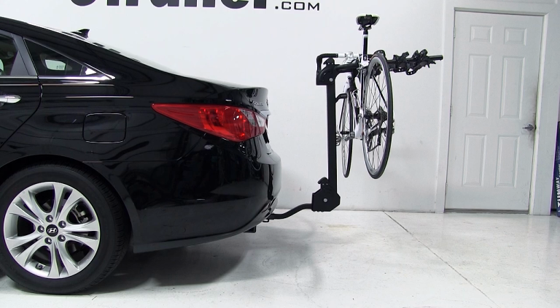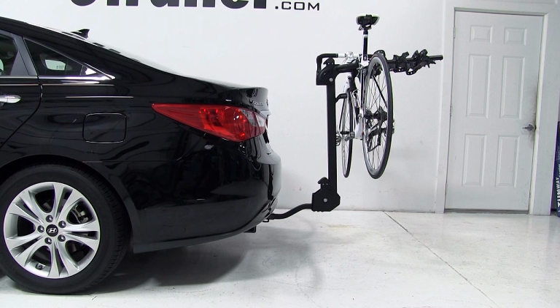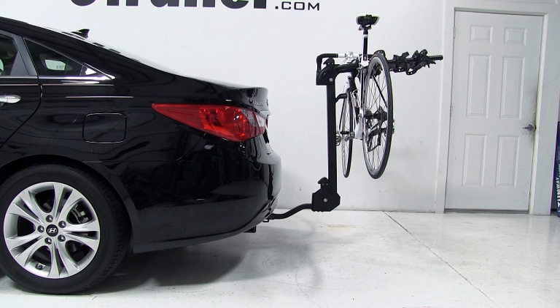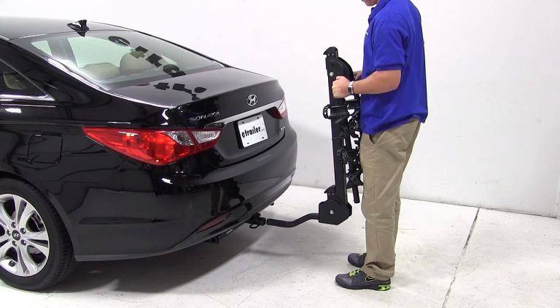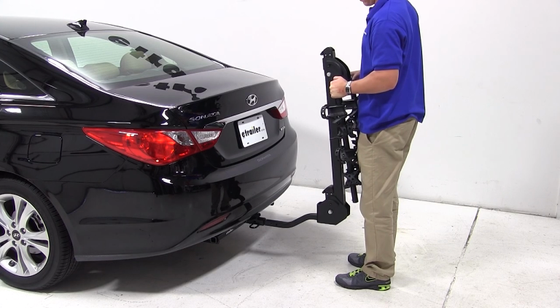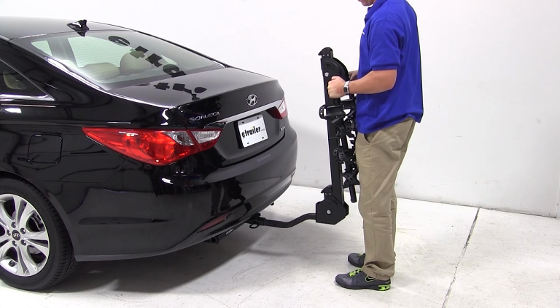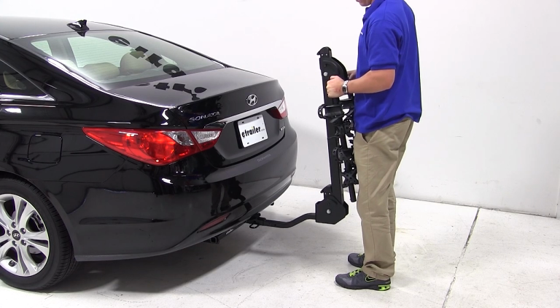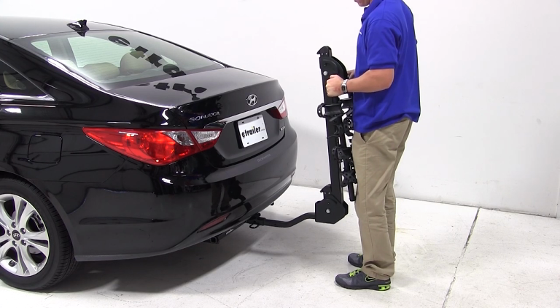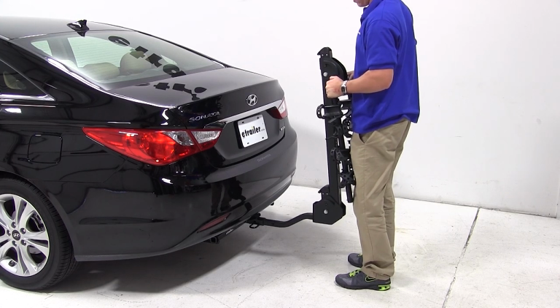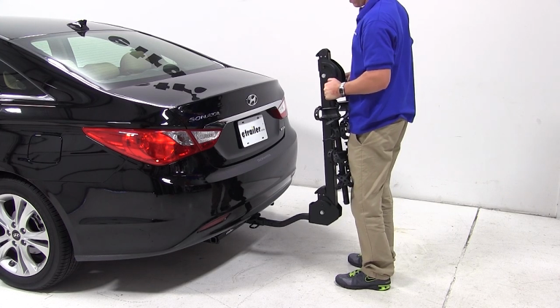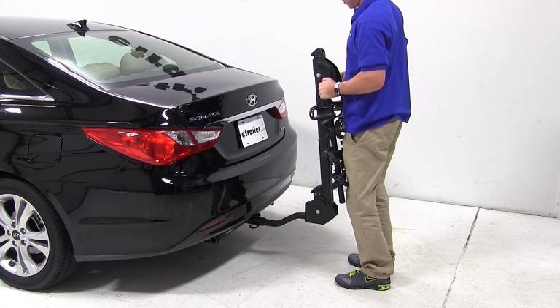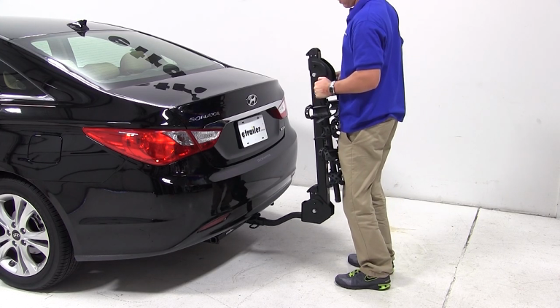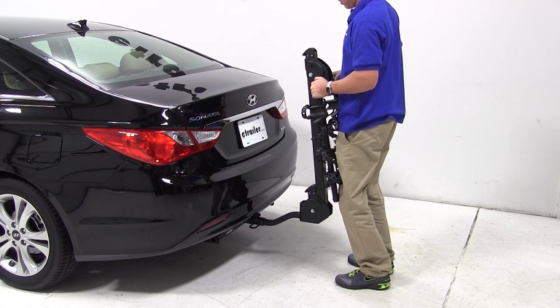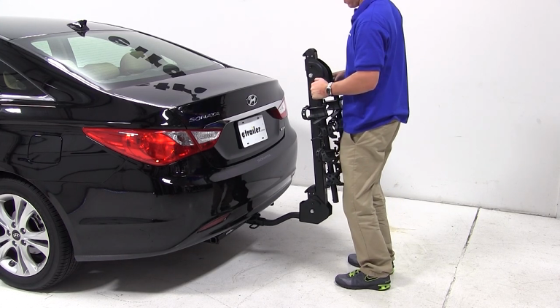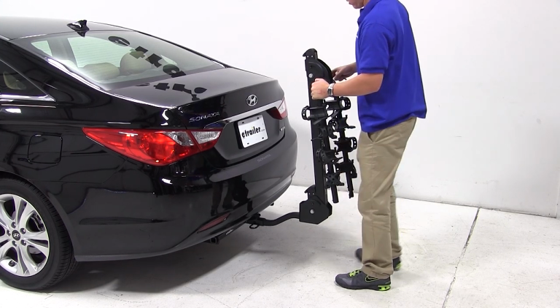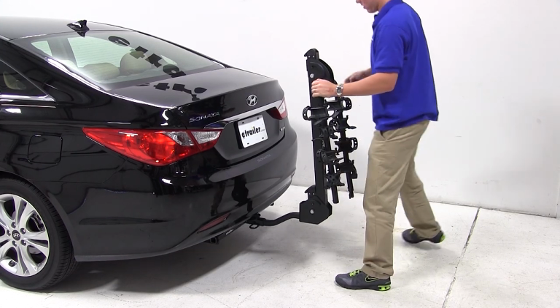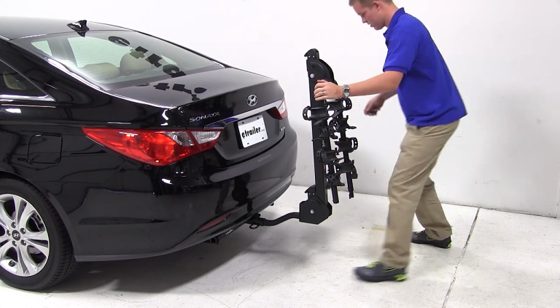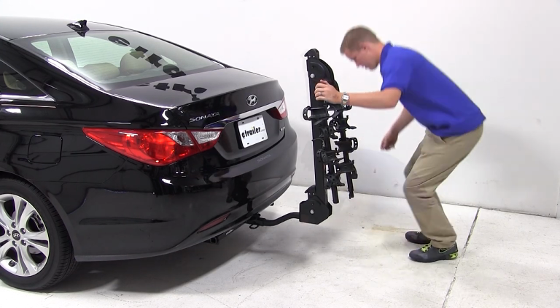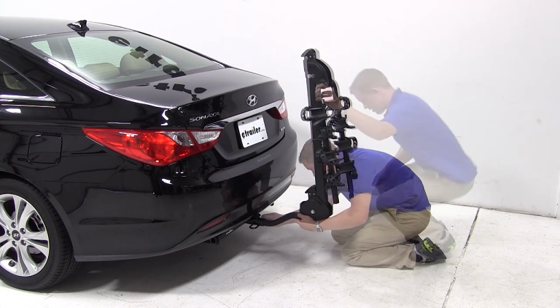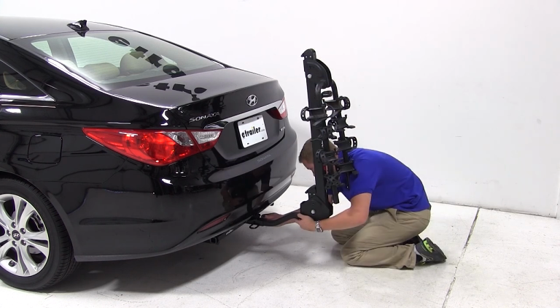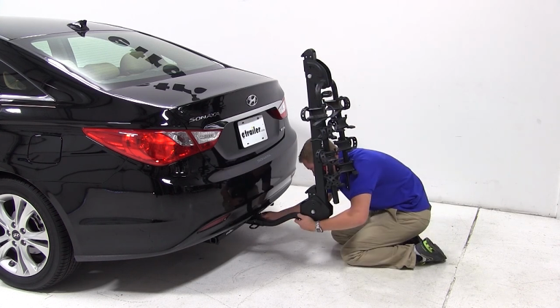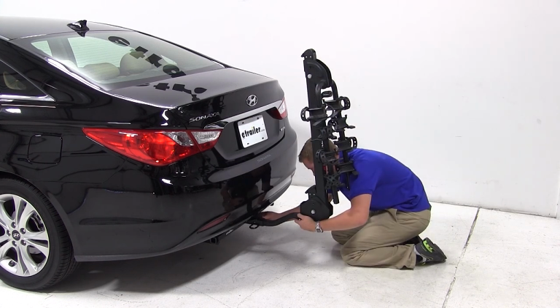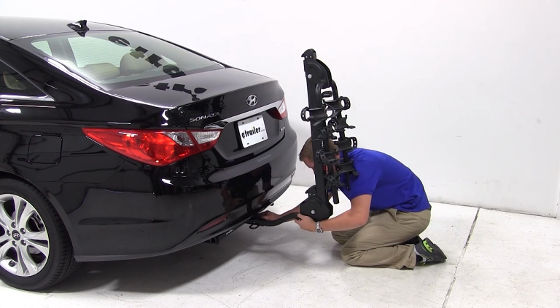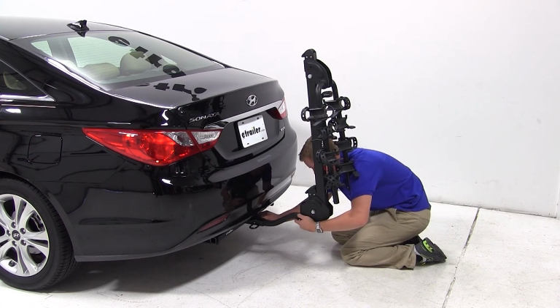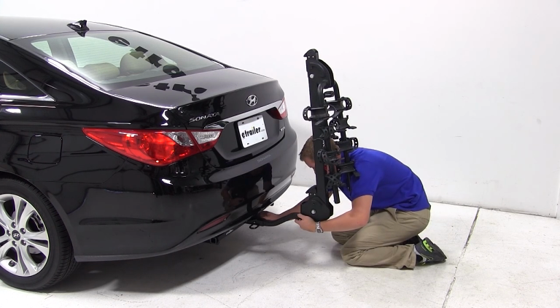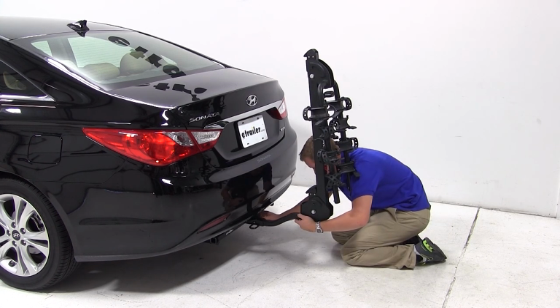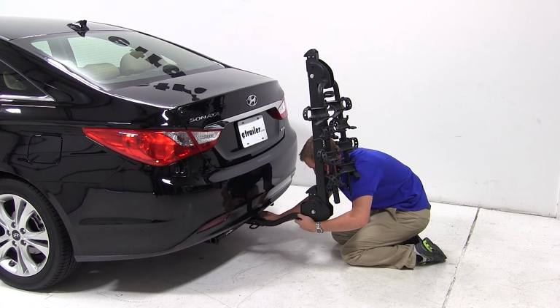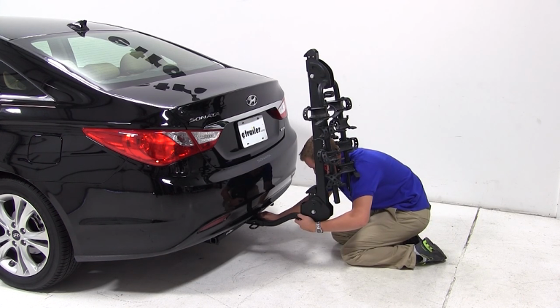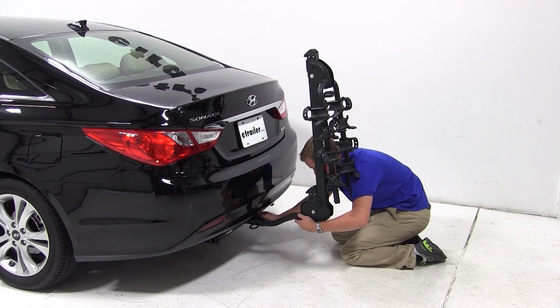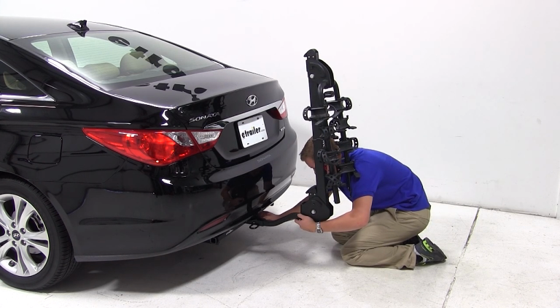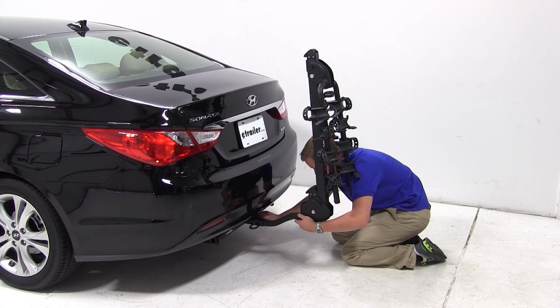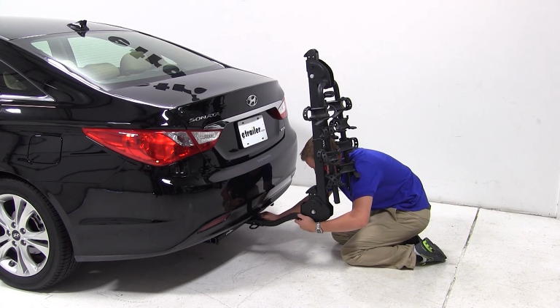To install, slide the shank into the opening of the hitch tube and align the threaded pinhole. Thread the anti-rattle bolt through the threaded pinhole and tighten with a wrench.